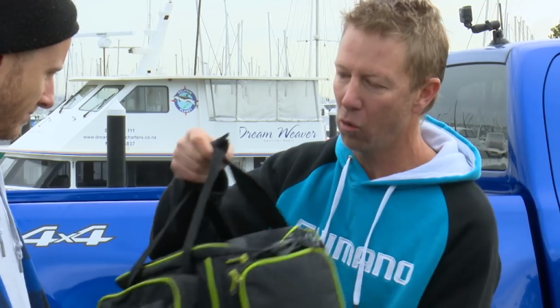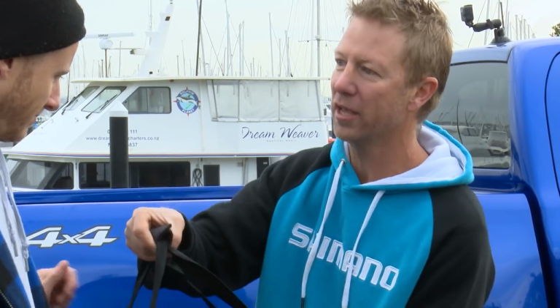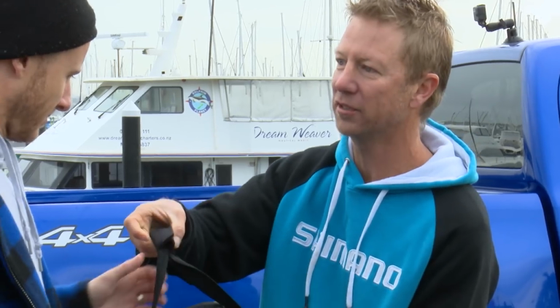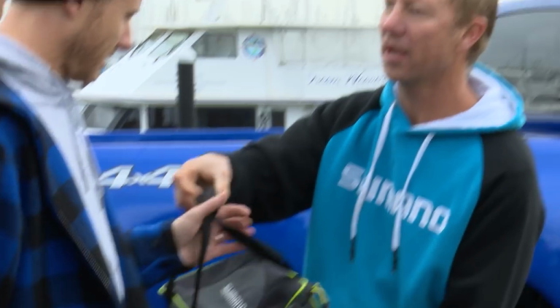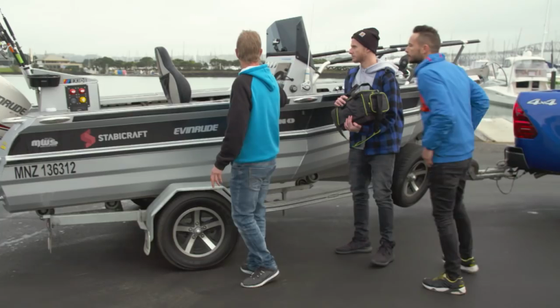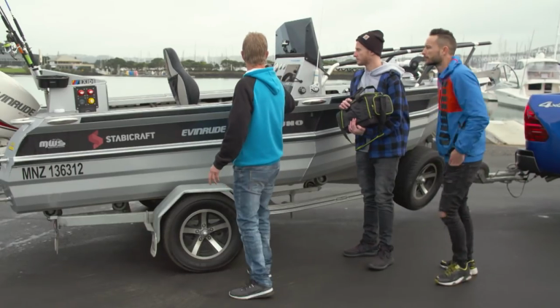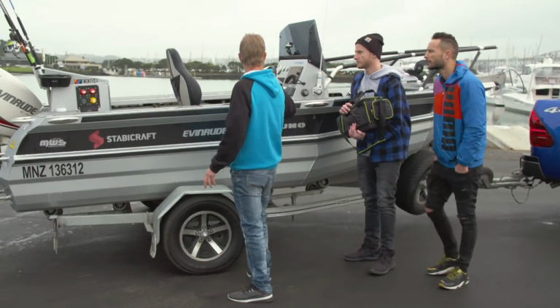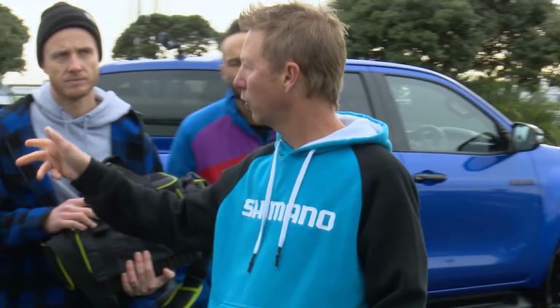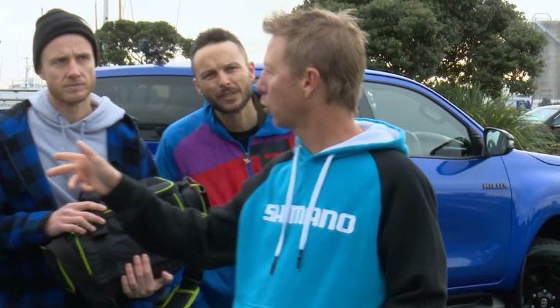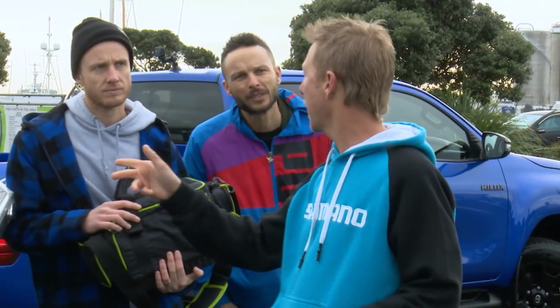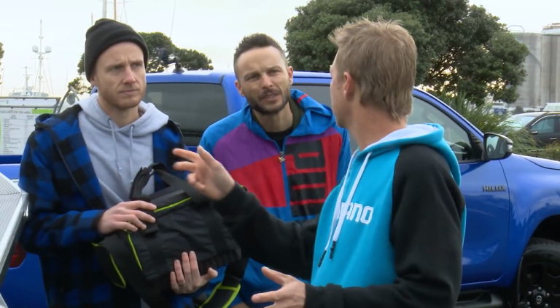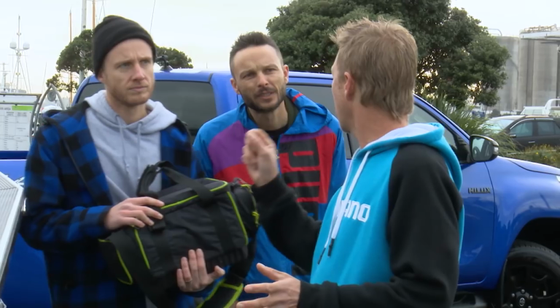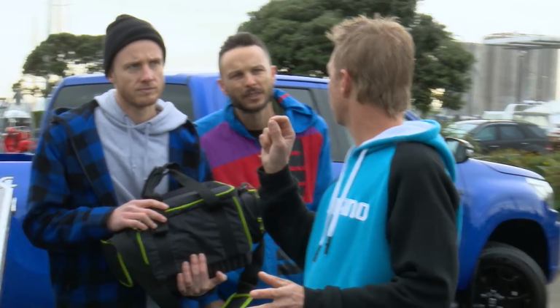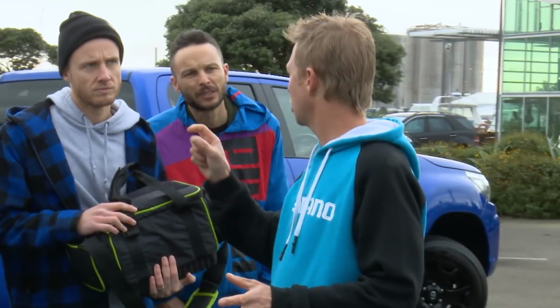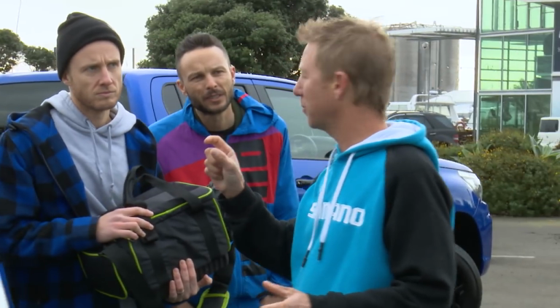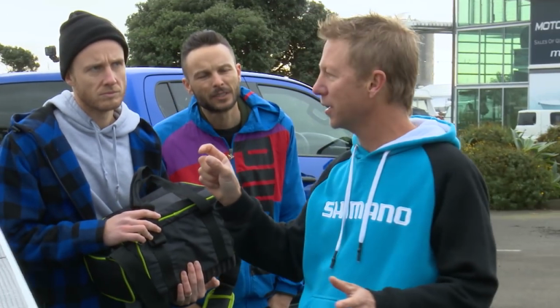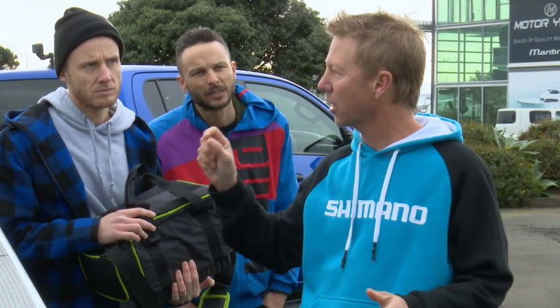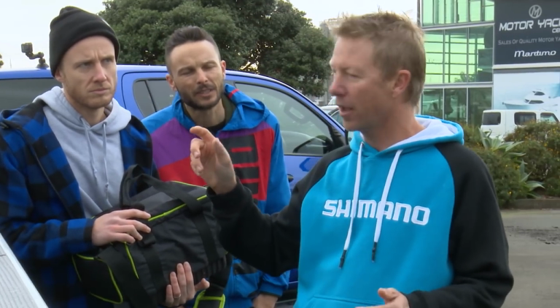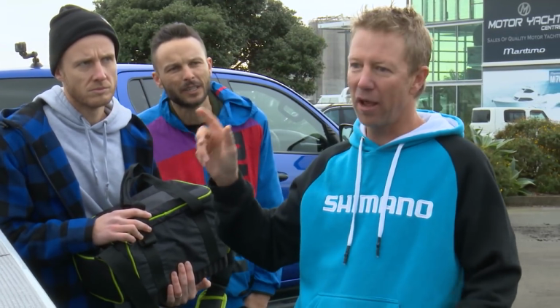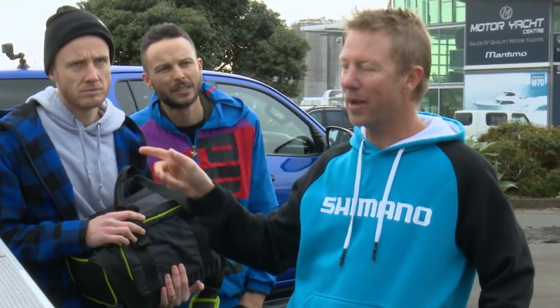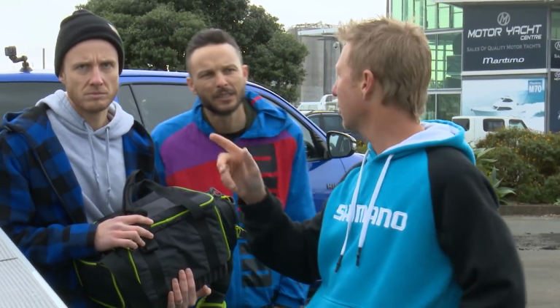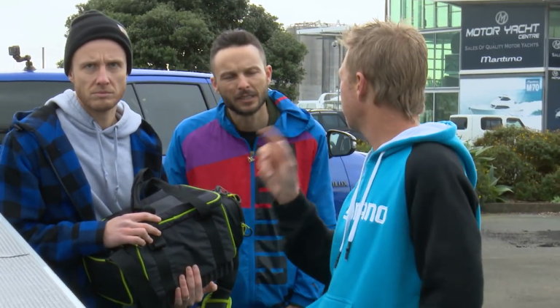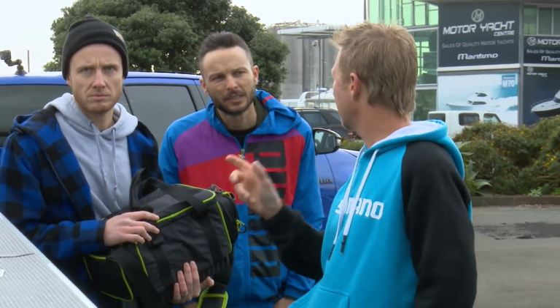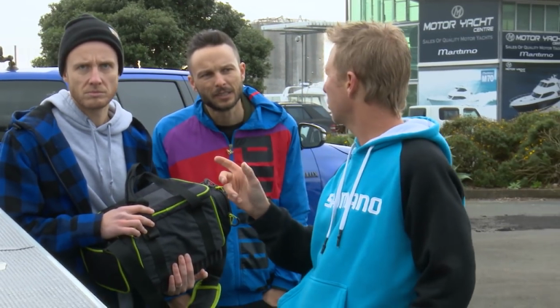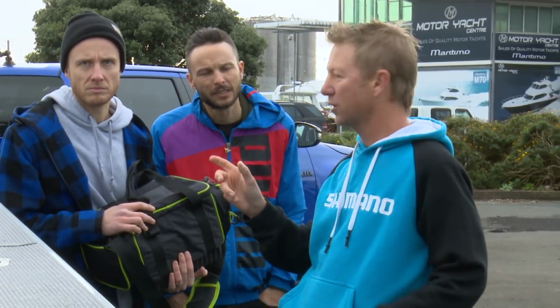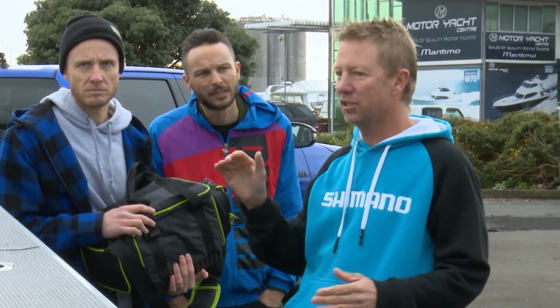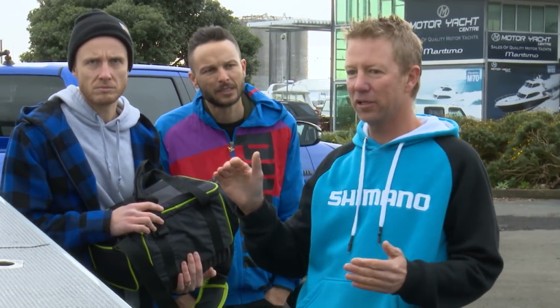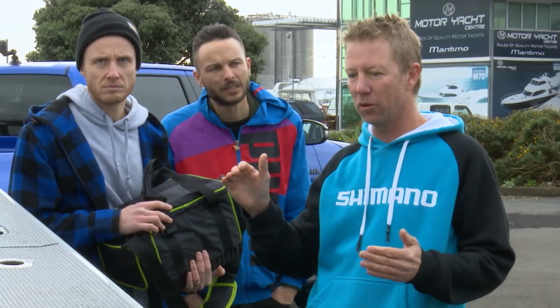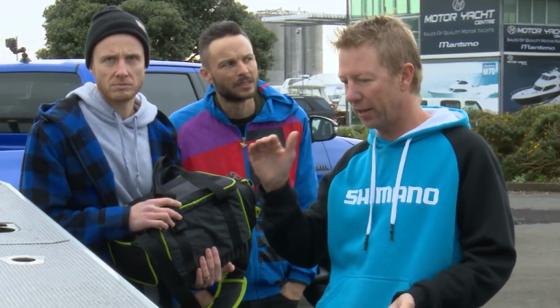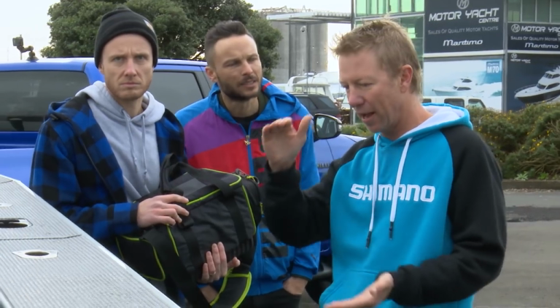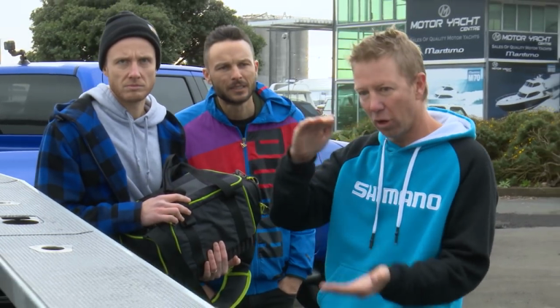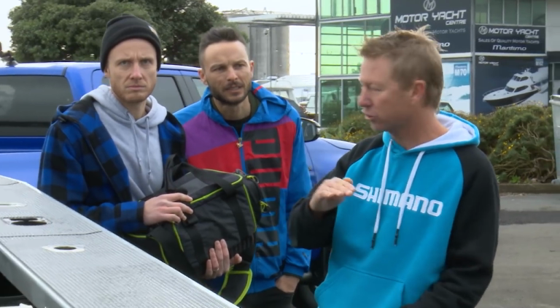All the gear you need is in there. I'm running the full broadband with chirp capability, so if you aren't gonna run it on 50 kilohertz — we were digesting his every word.